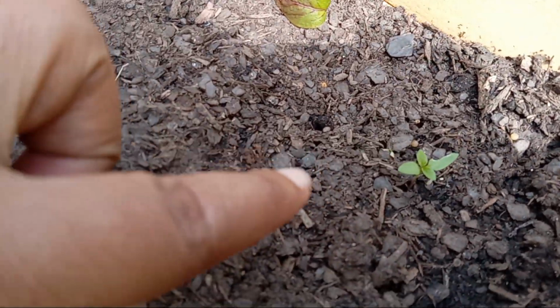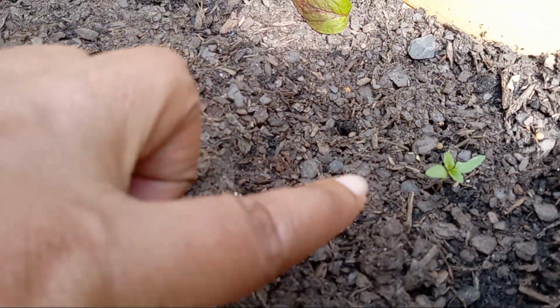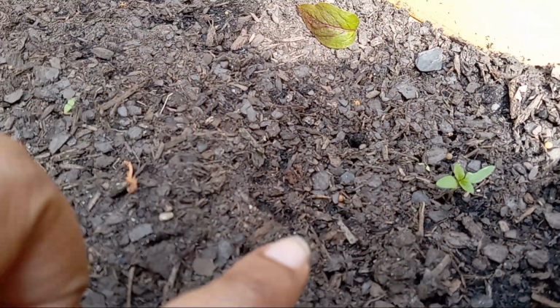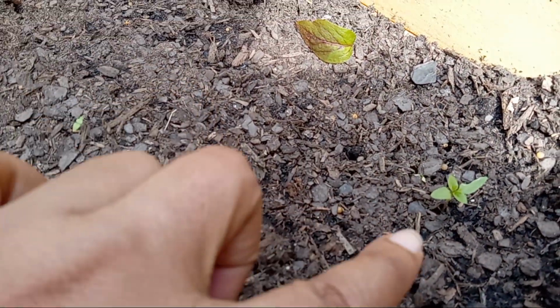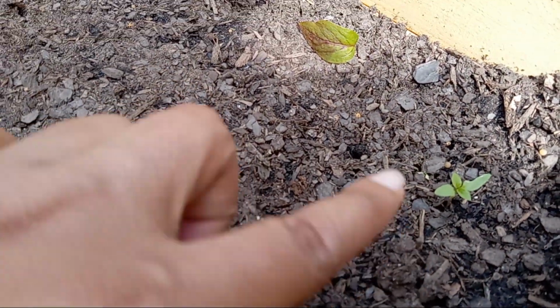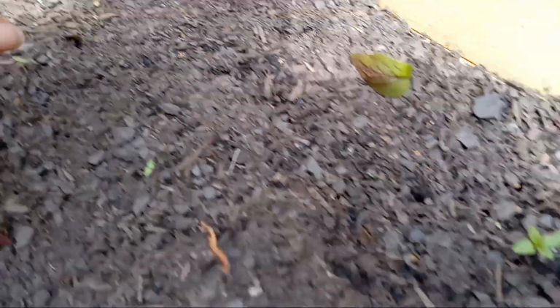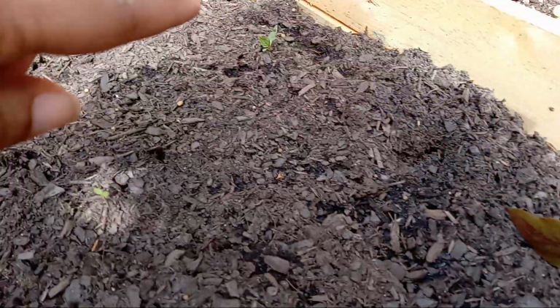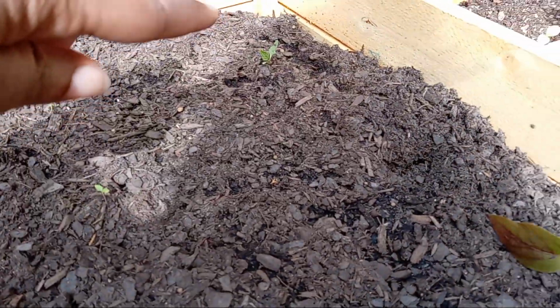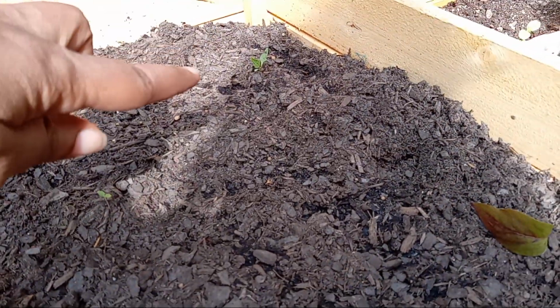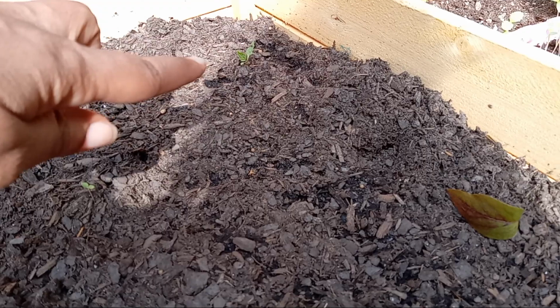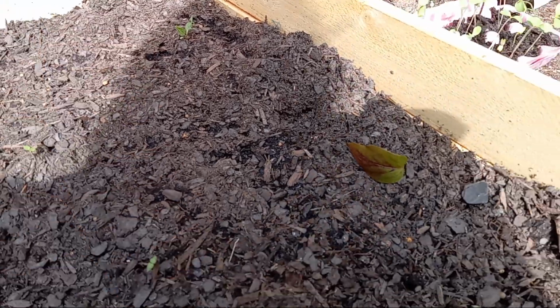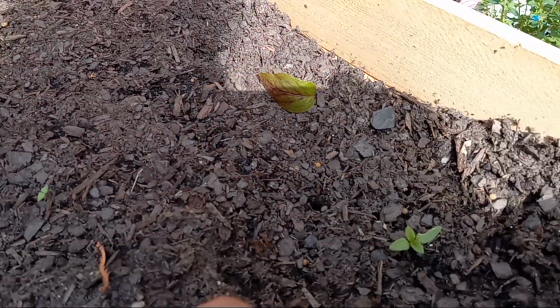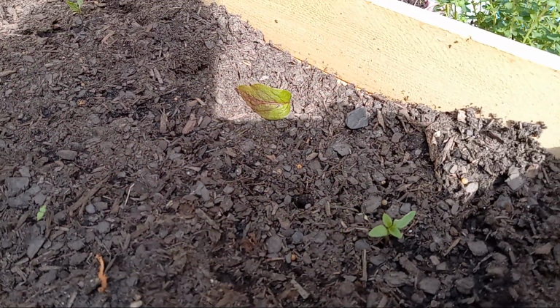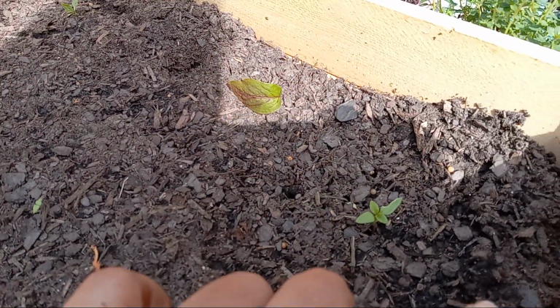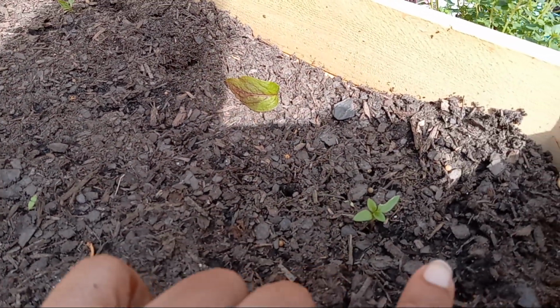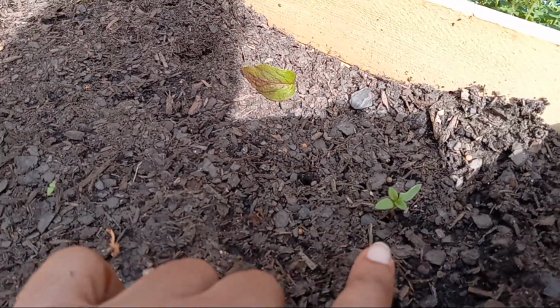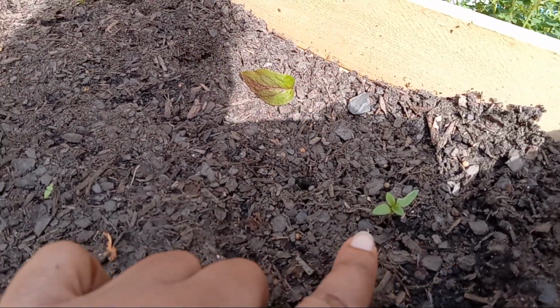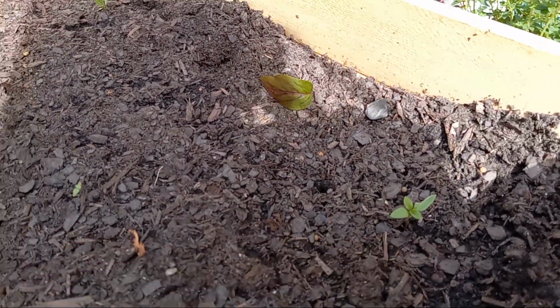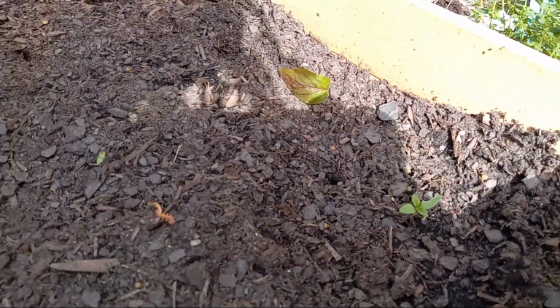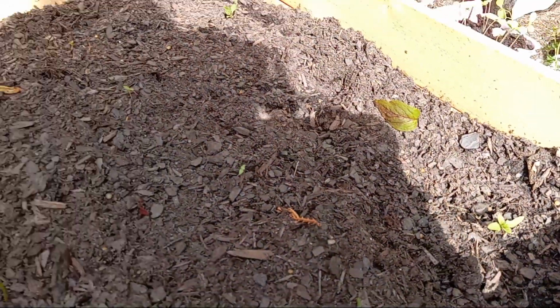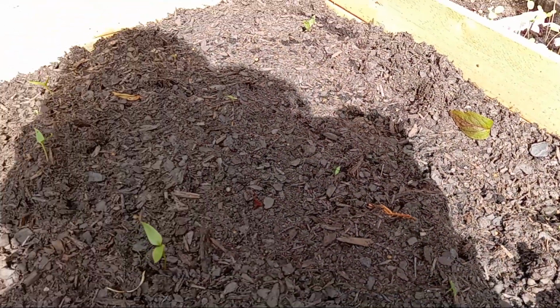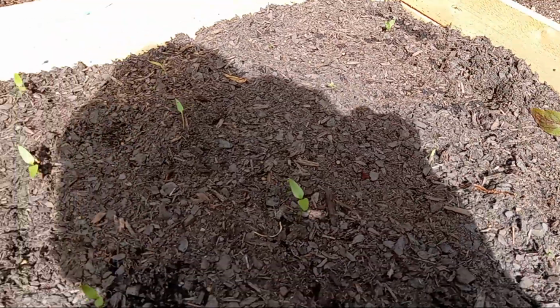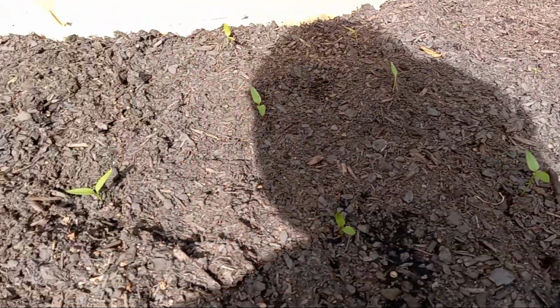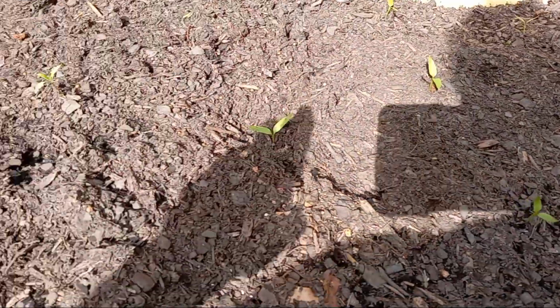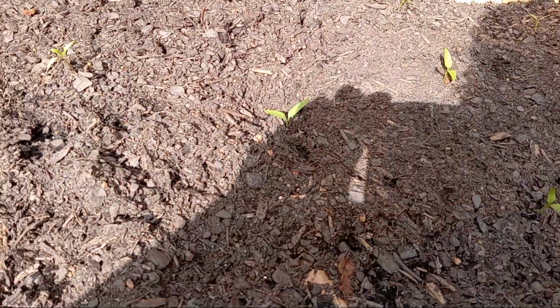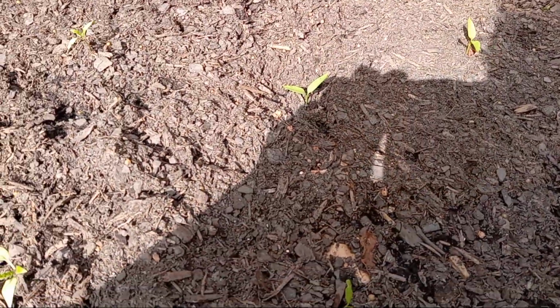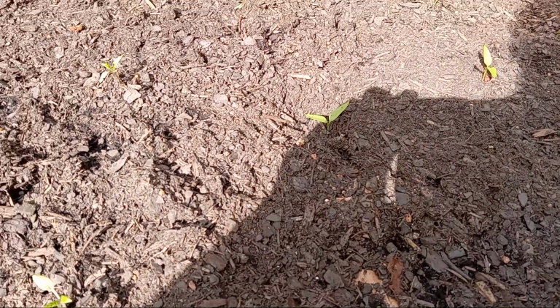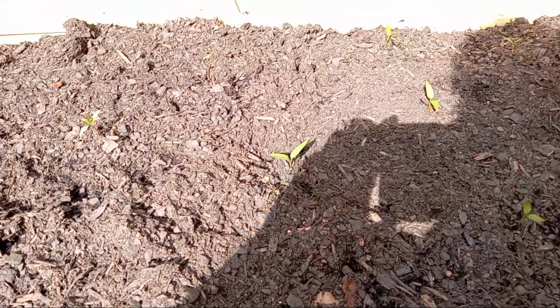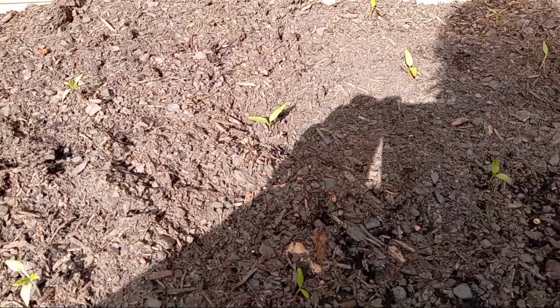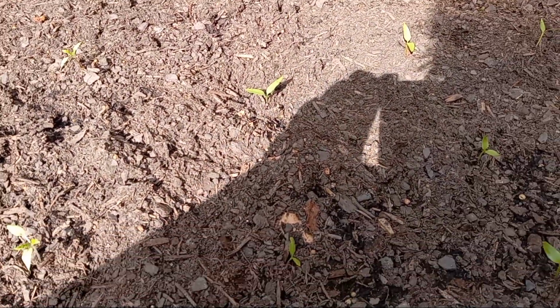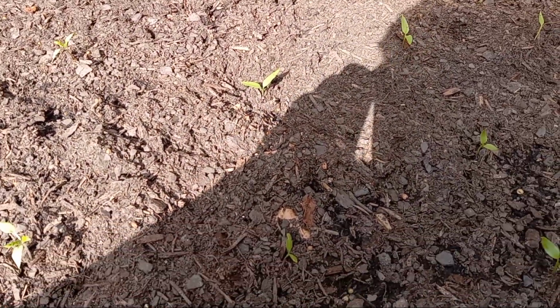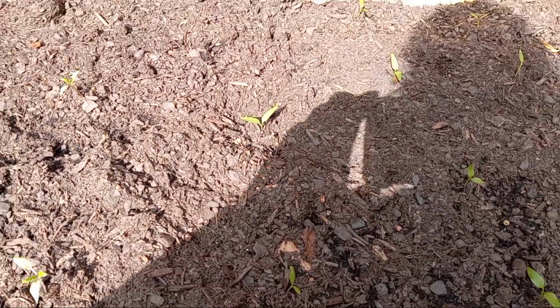I believe these two are tomatillos — this one and this one right here. And I filled this raised bed over here.